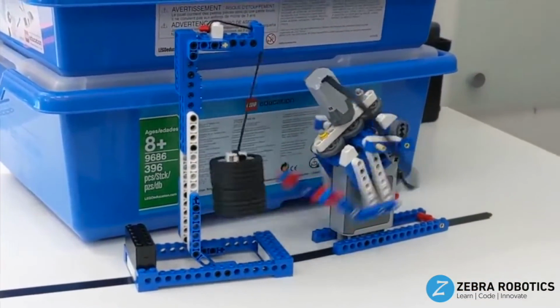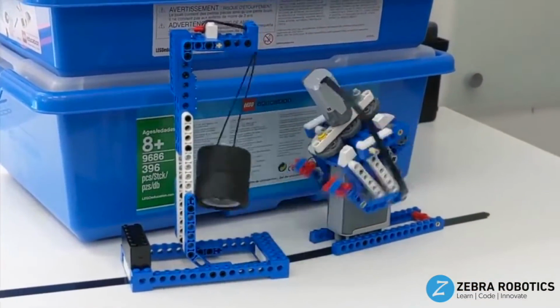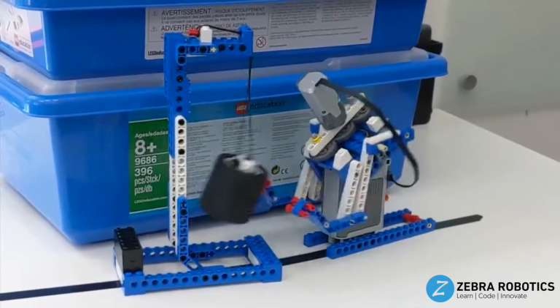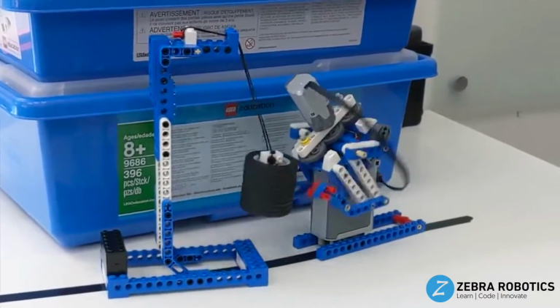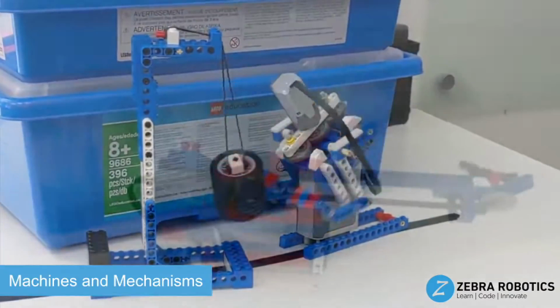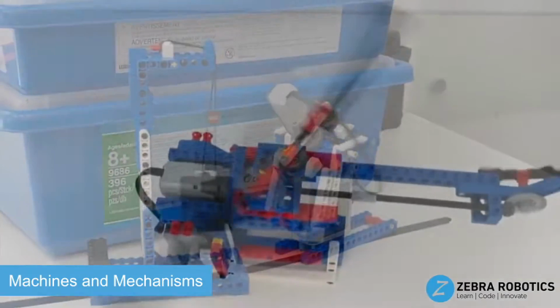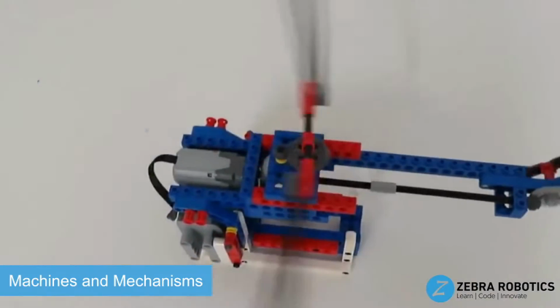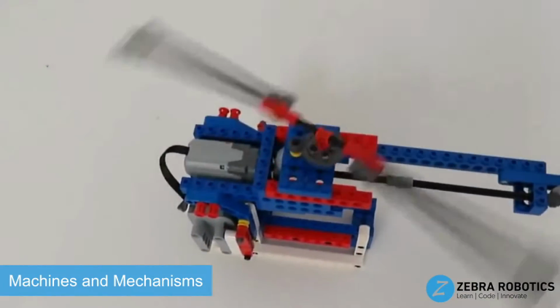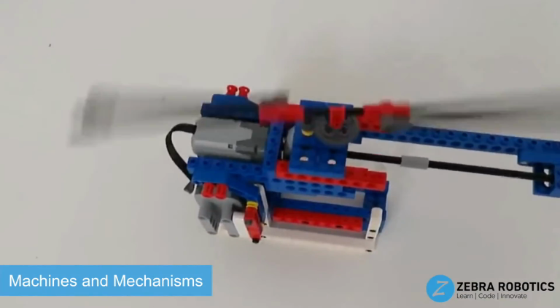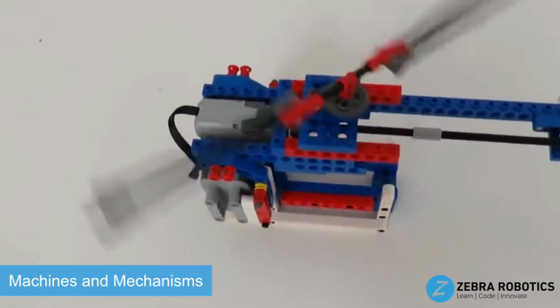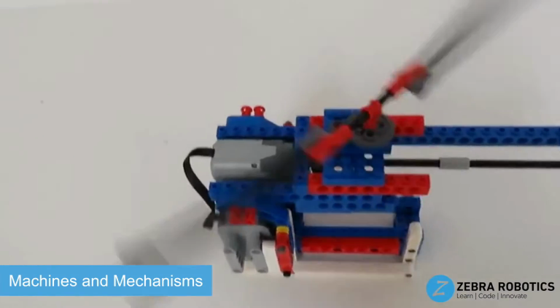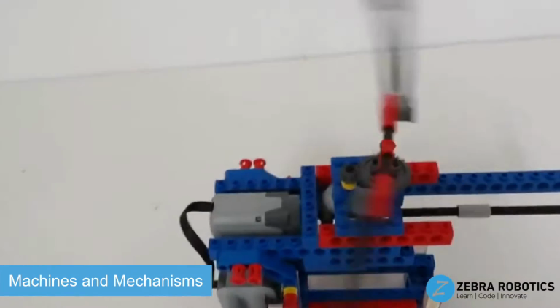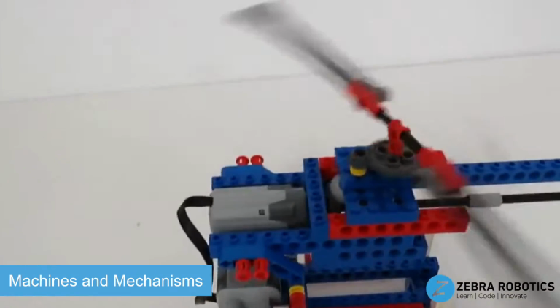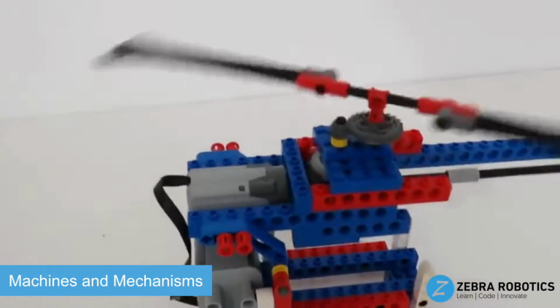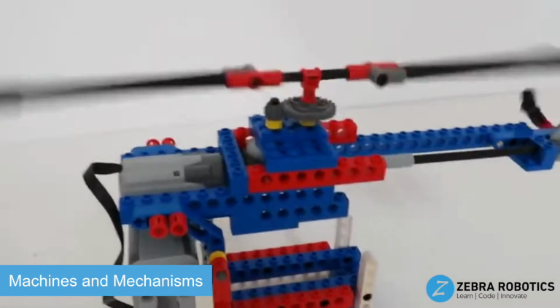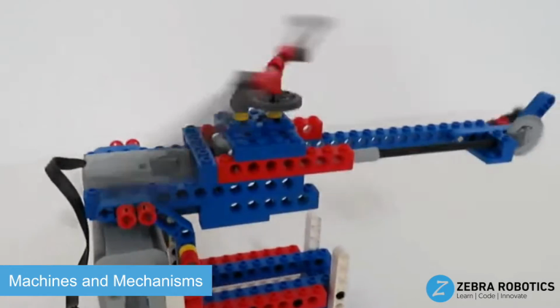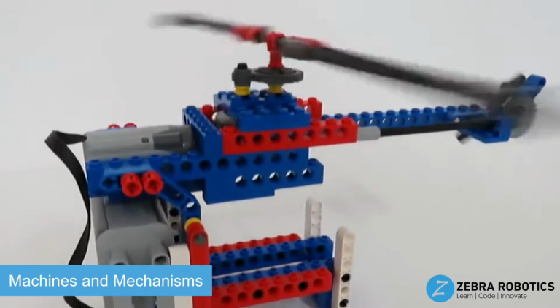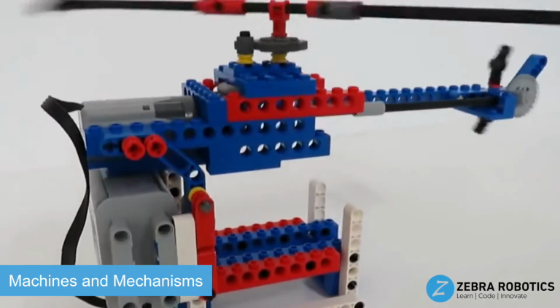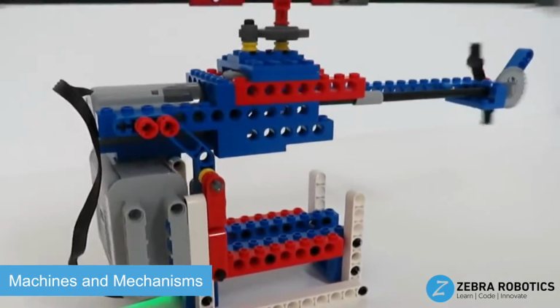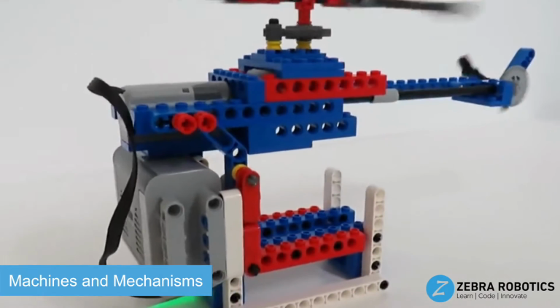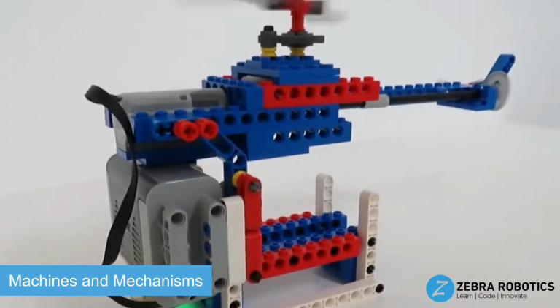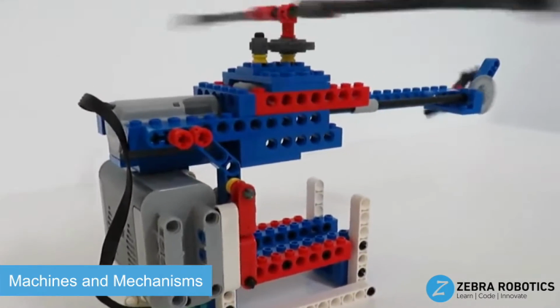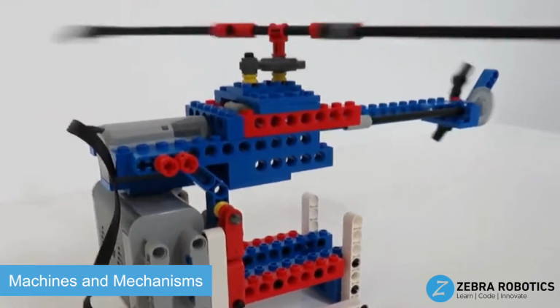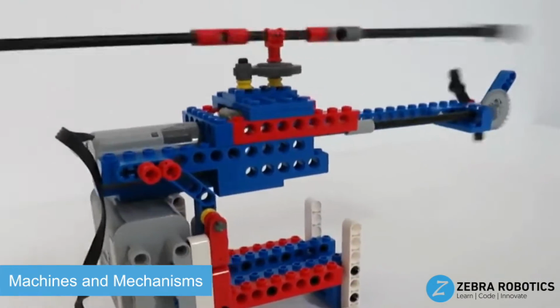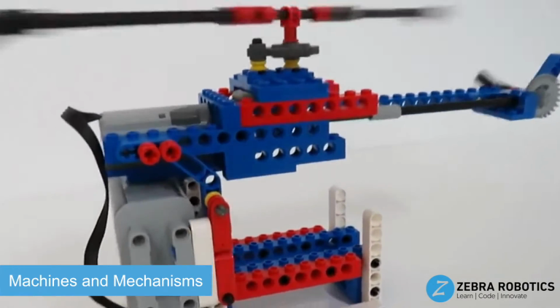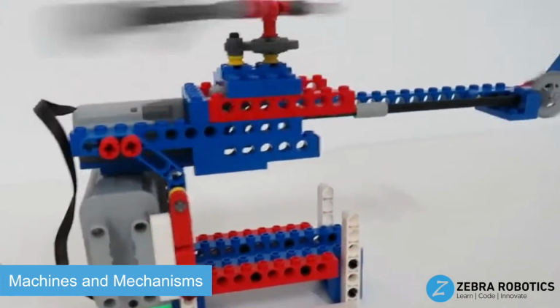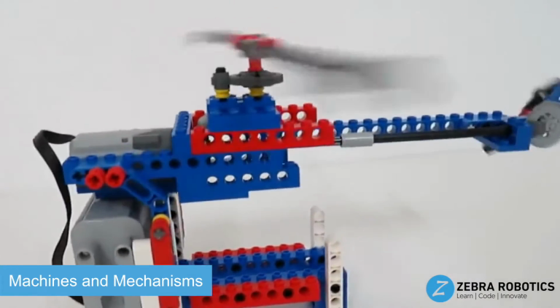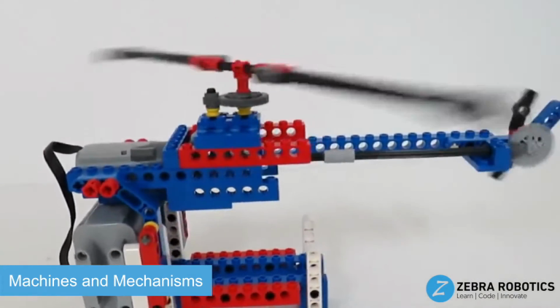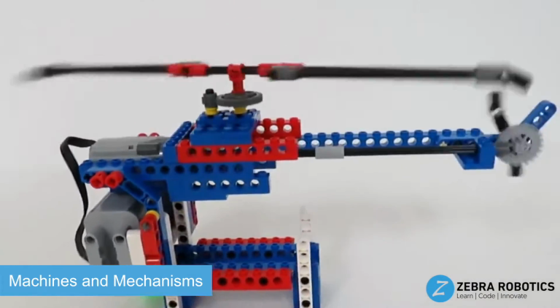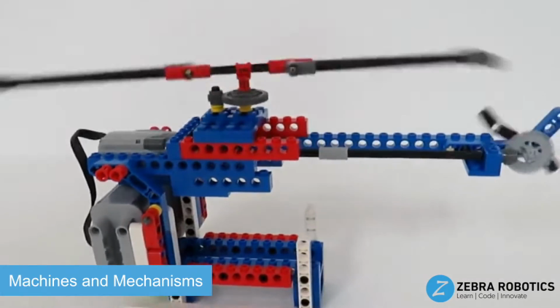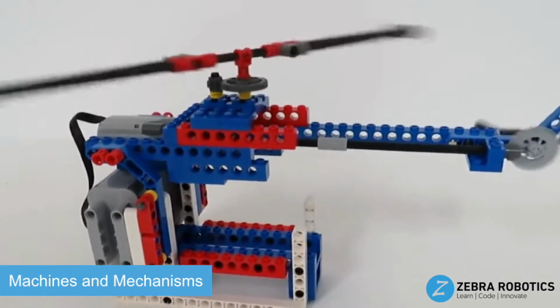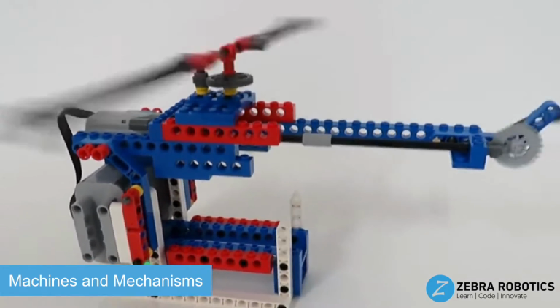Our Machines and Mechanisms course teaches younger elementary age students the basics of simple machines, complex machines, motors, and energy through hands-on building and fun interactive lessons.